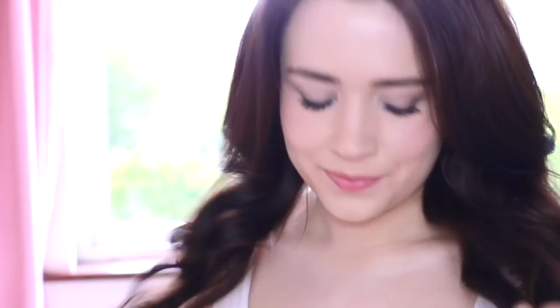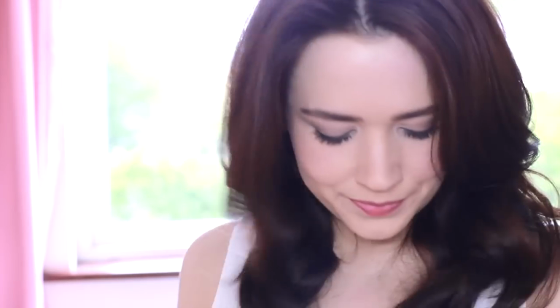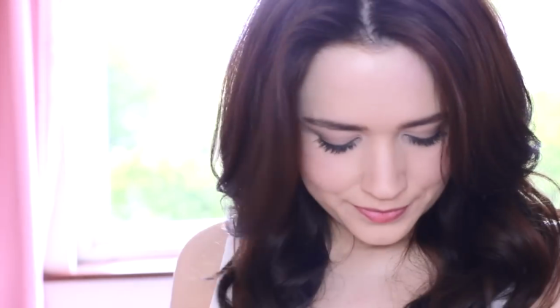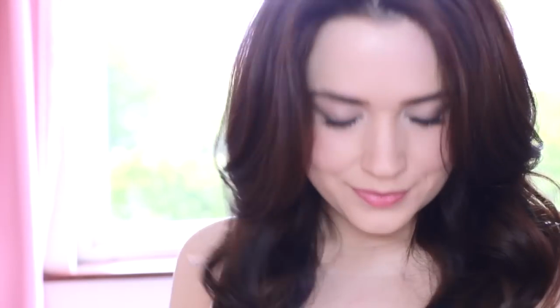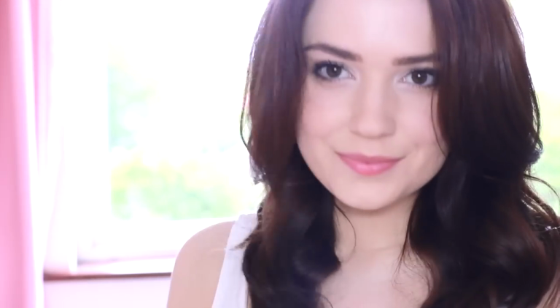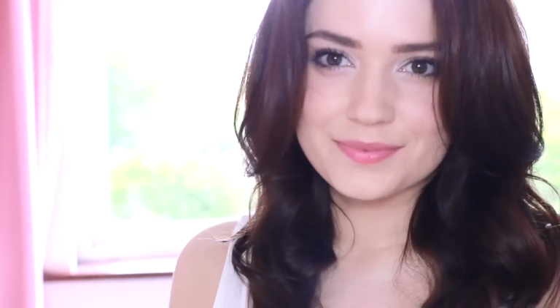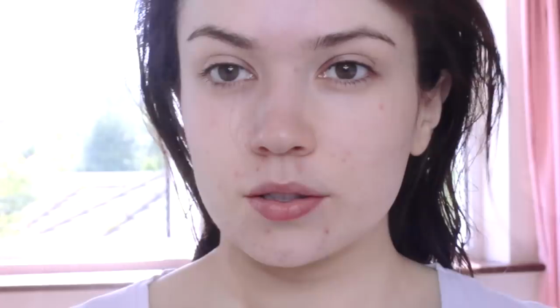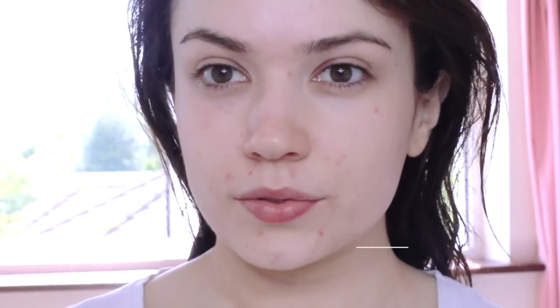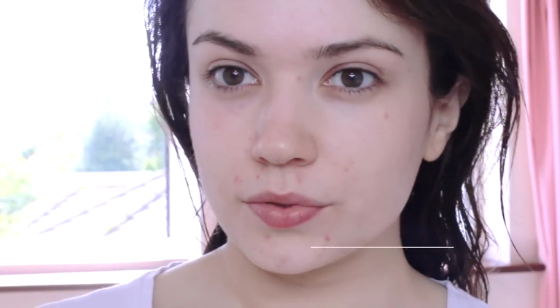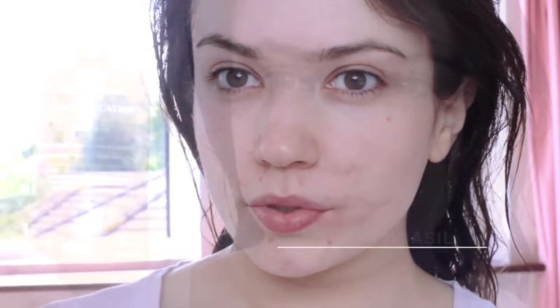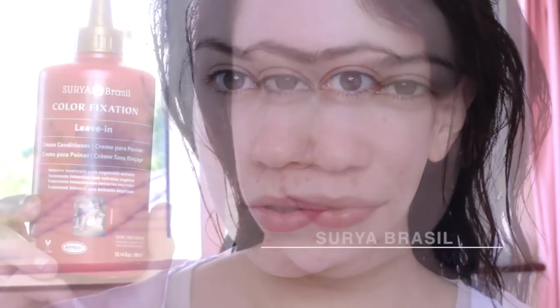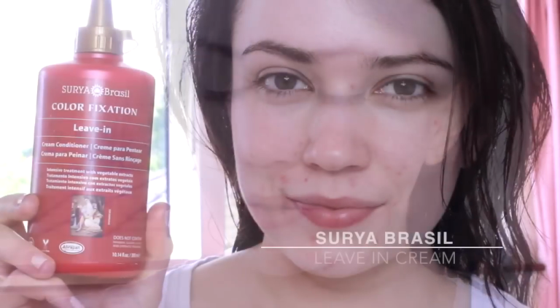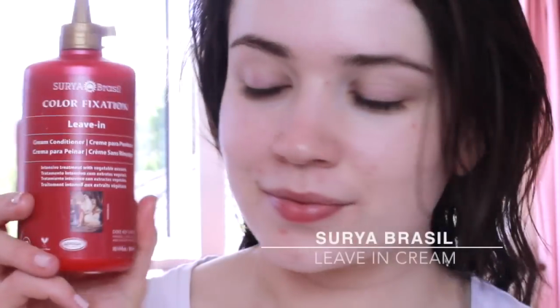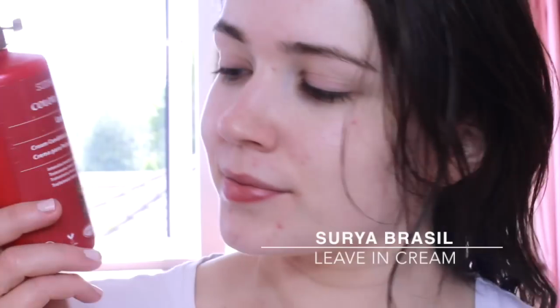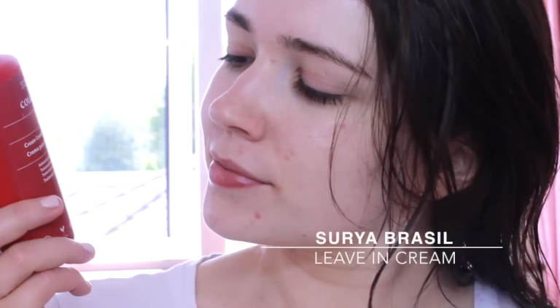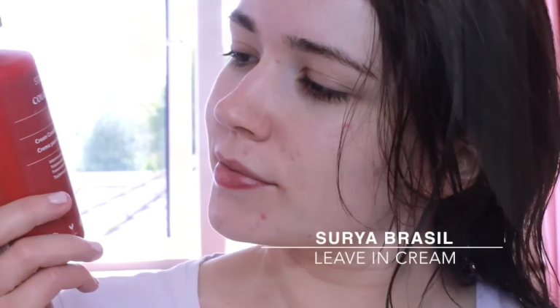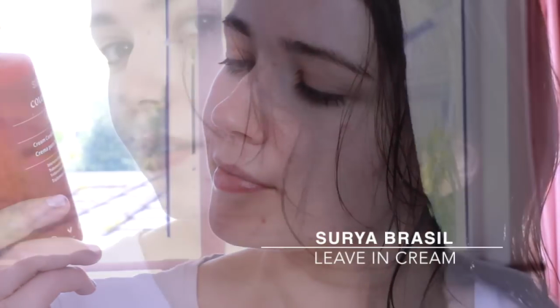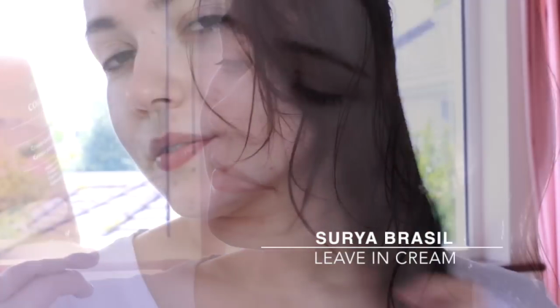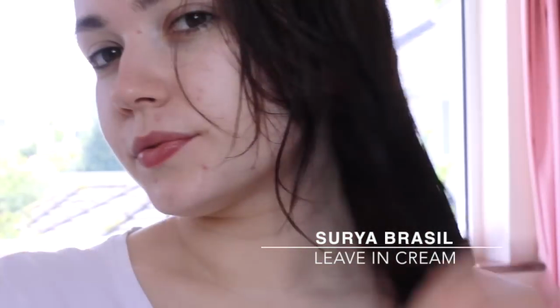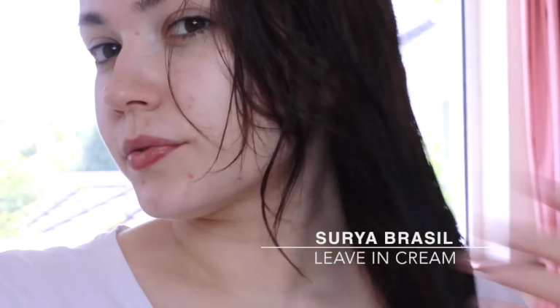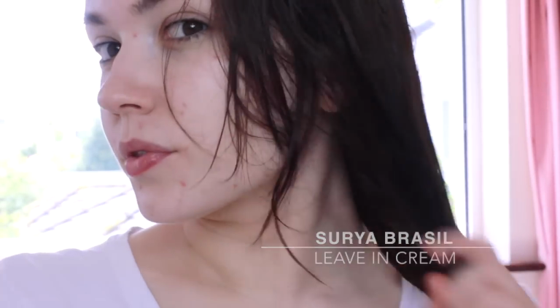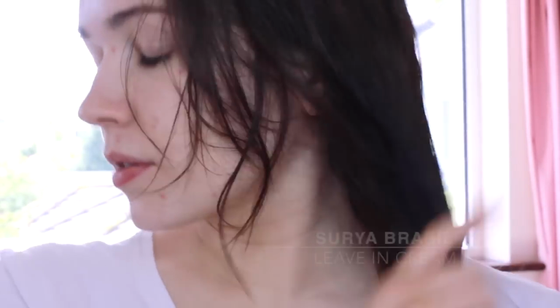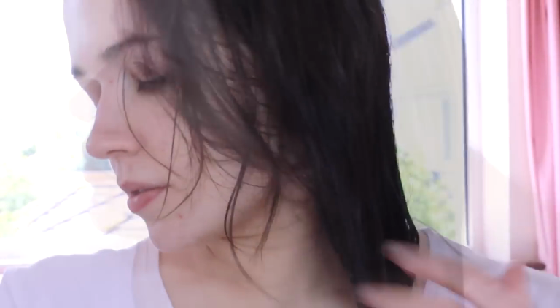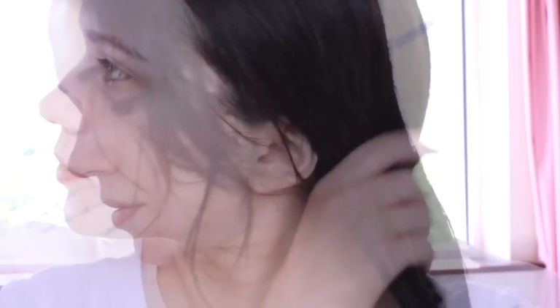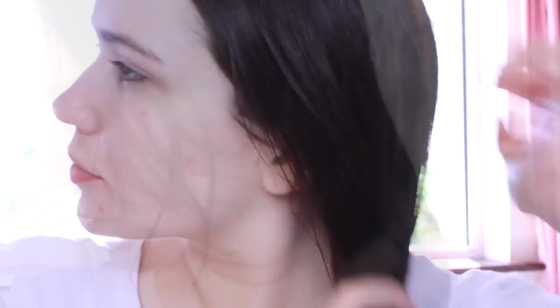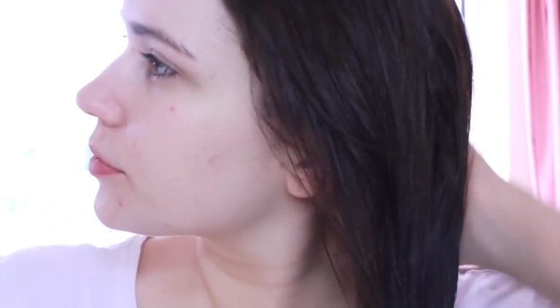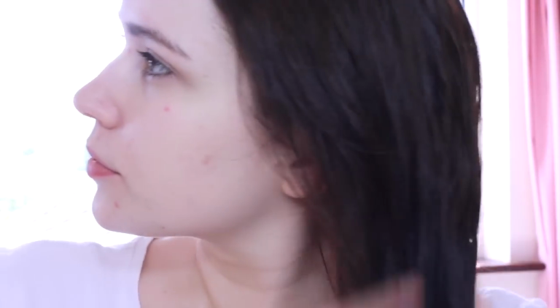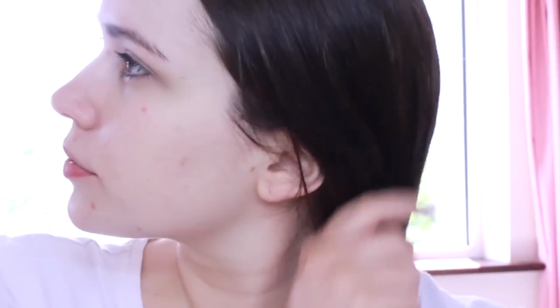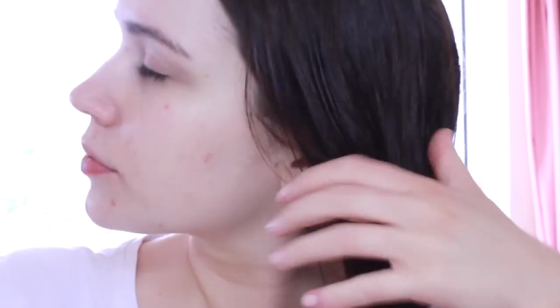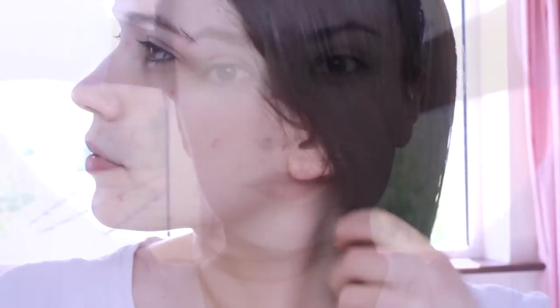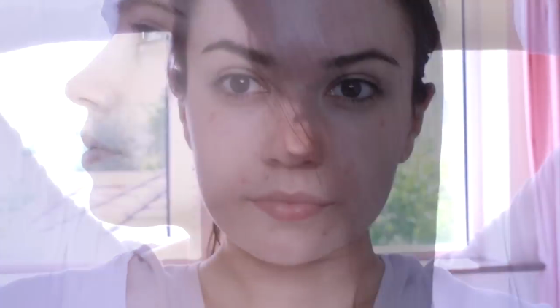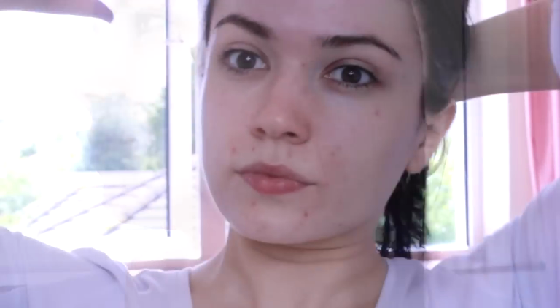Here's me fresh out of the shower. I'm applying my new favorite leave-in conditioner to the ends of my hair because it makes the hair super soft and shiny.